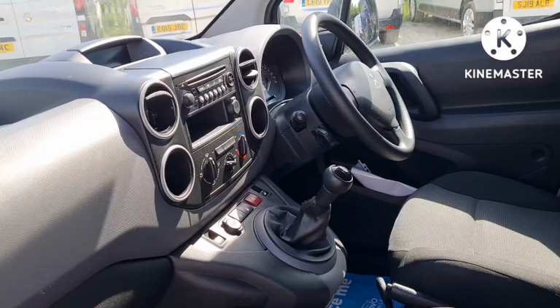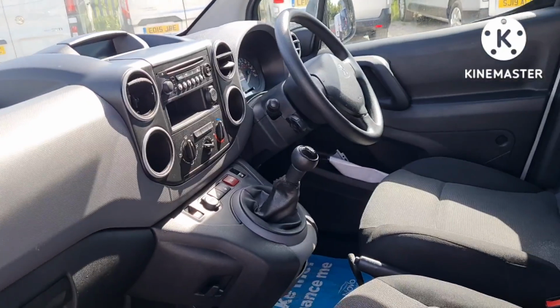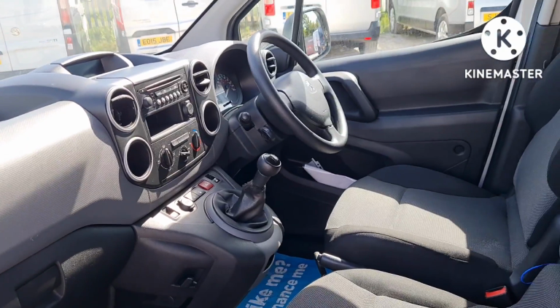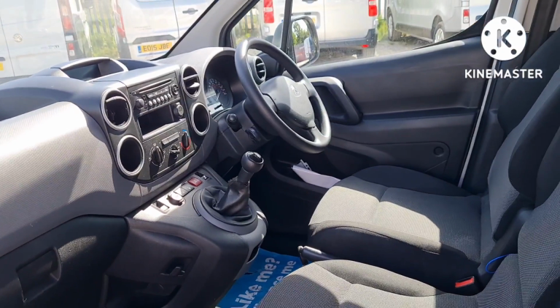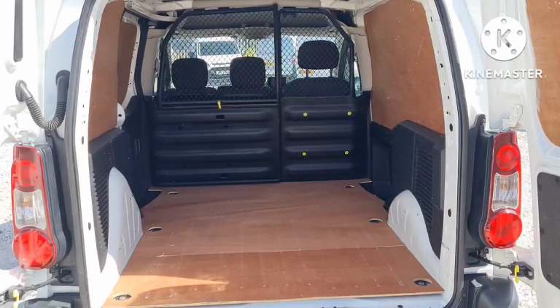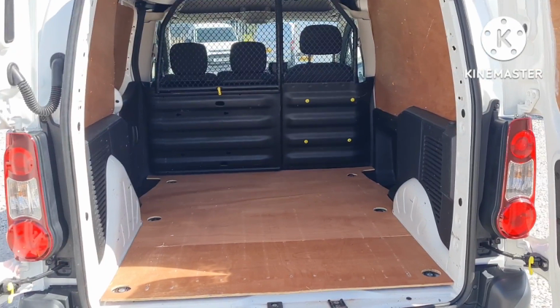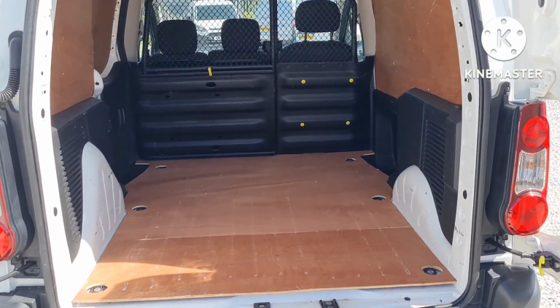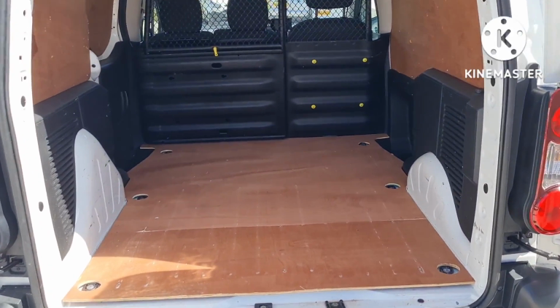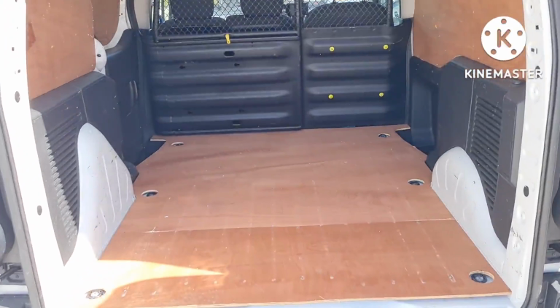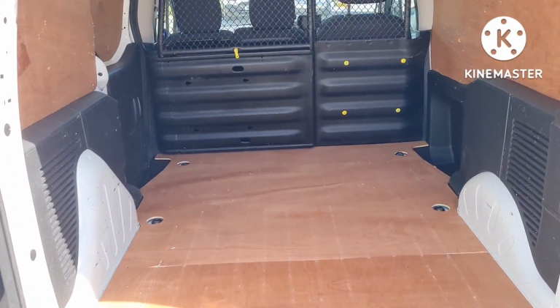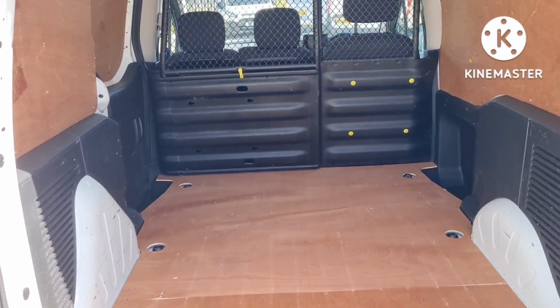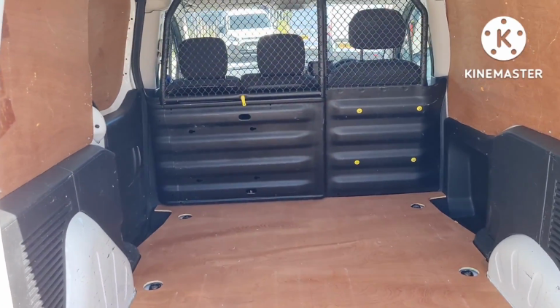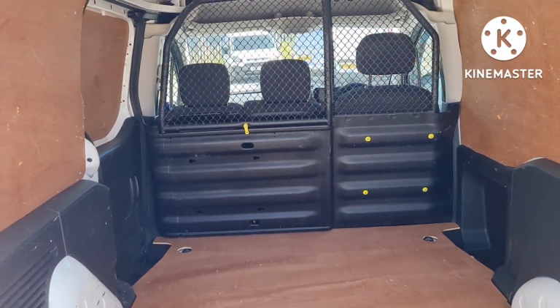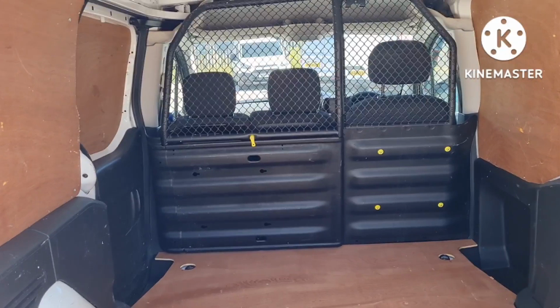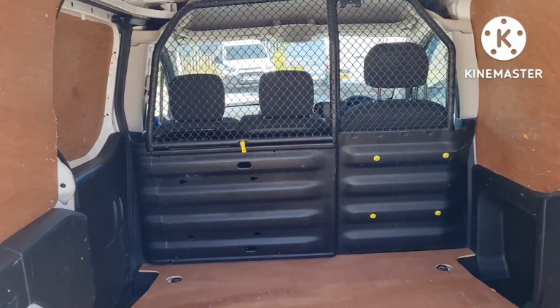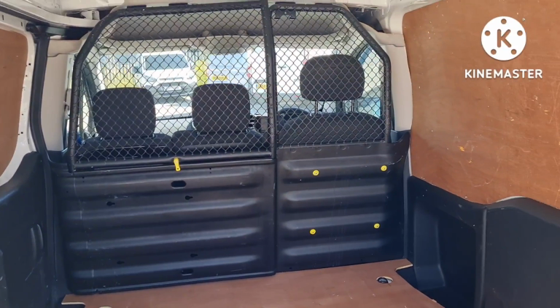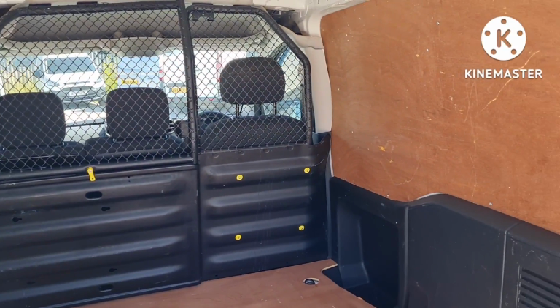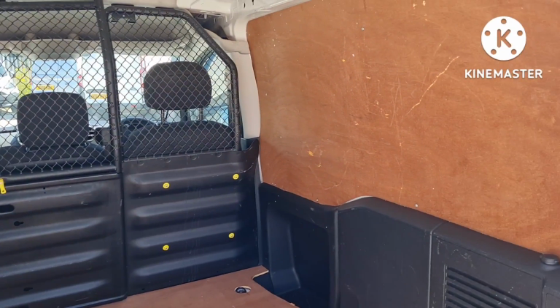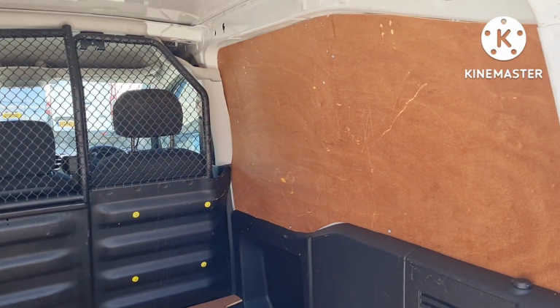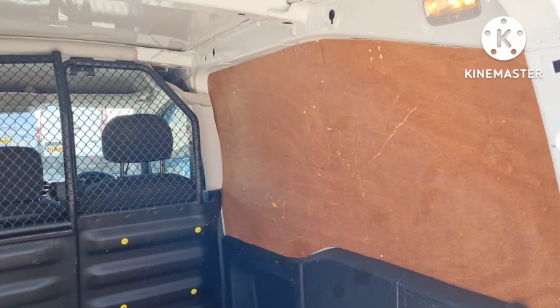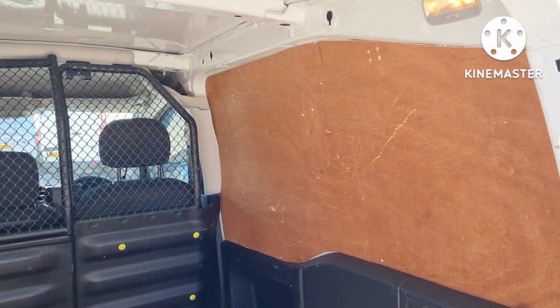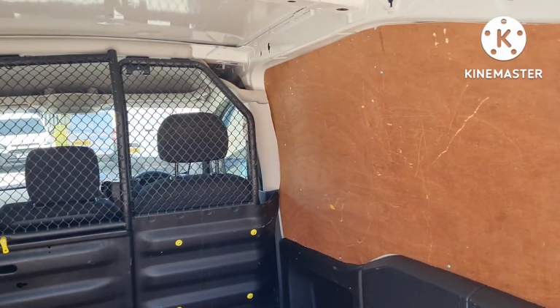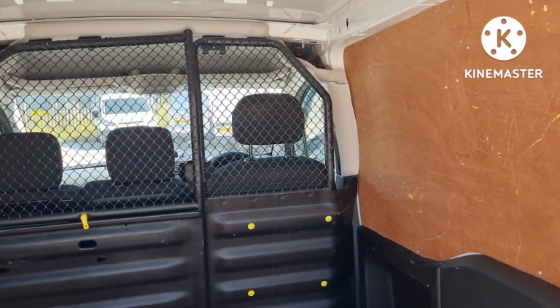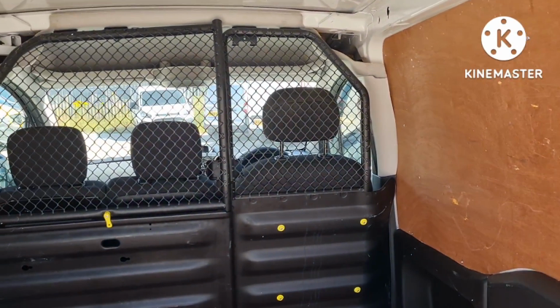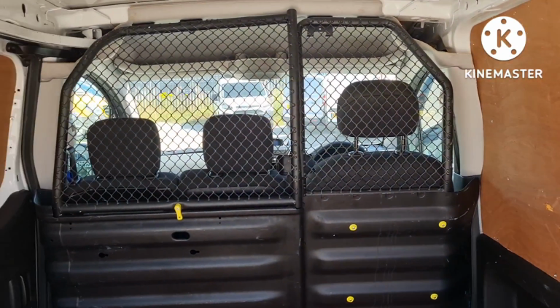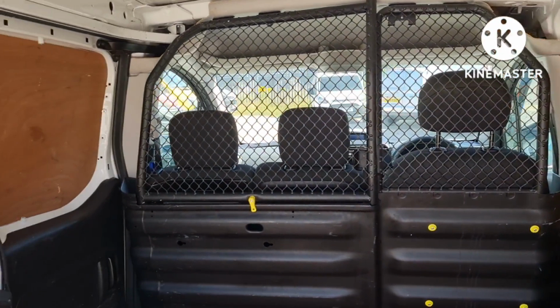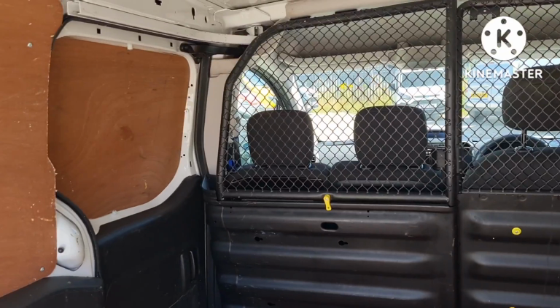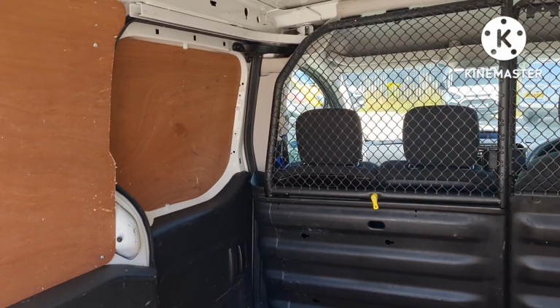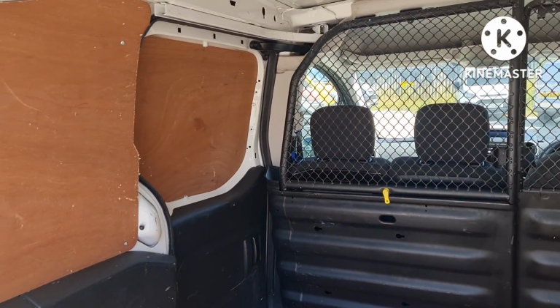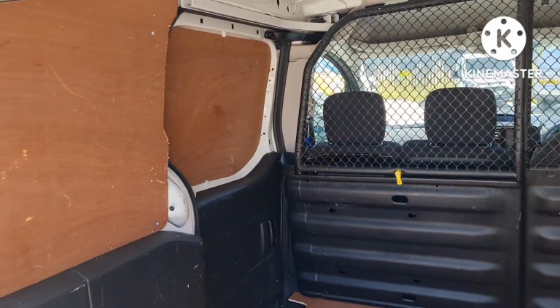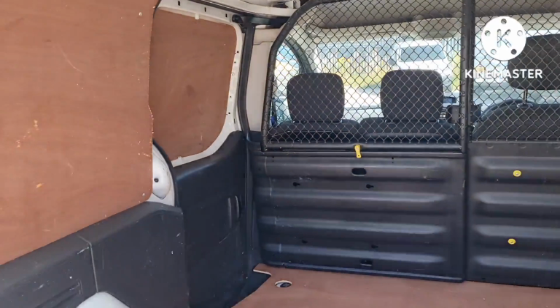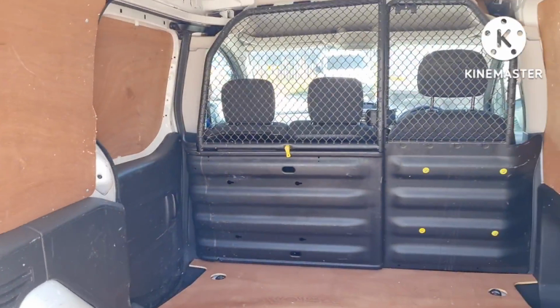And to the back — it's been ply lined as well. Fancy fitted bulkhead. Rear light in too. L1H1, short wheelbase, low roof — plenty of space. A clean, tidy, looked-after vehicle.